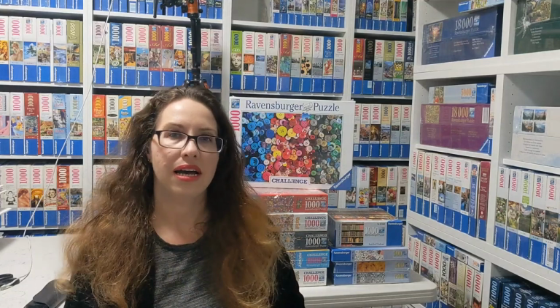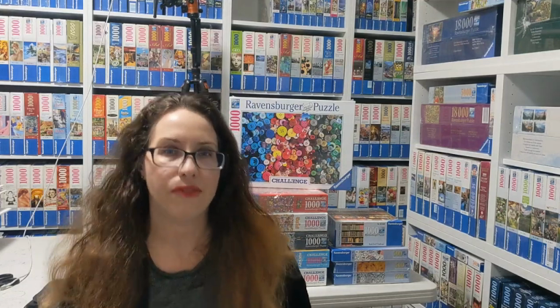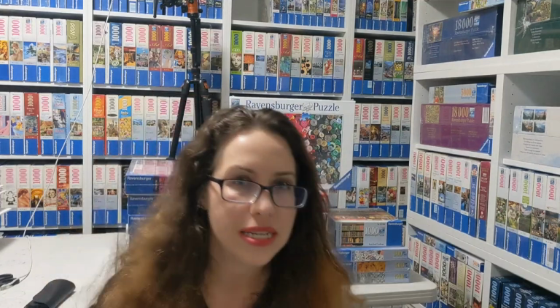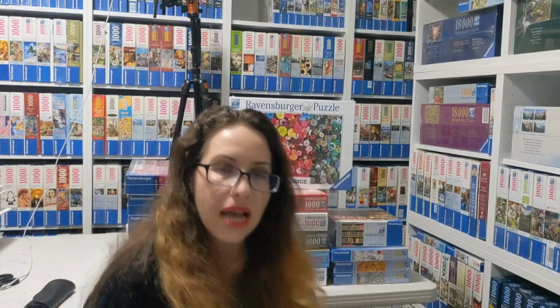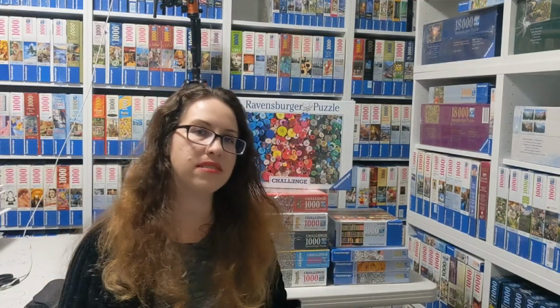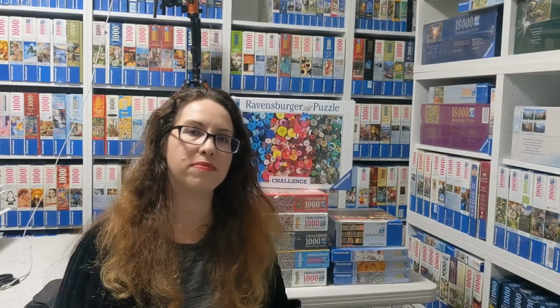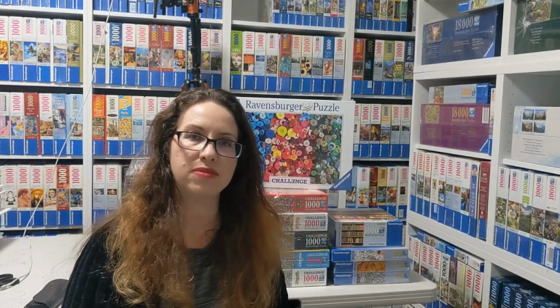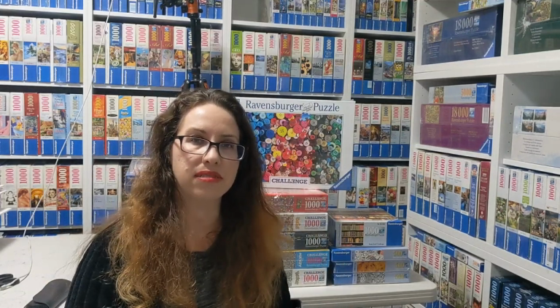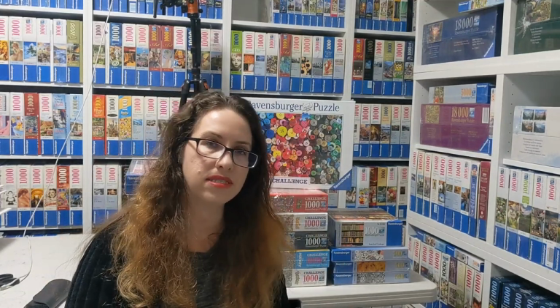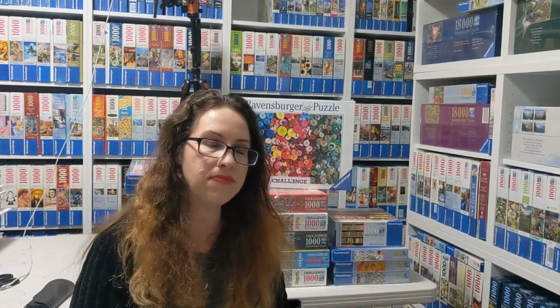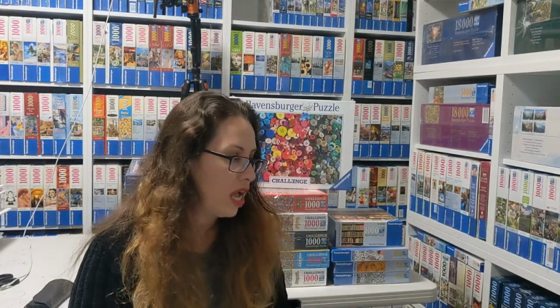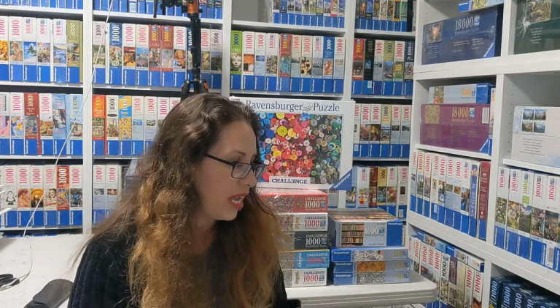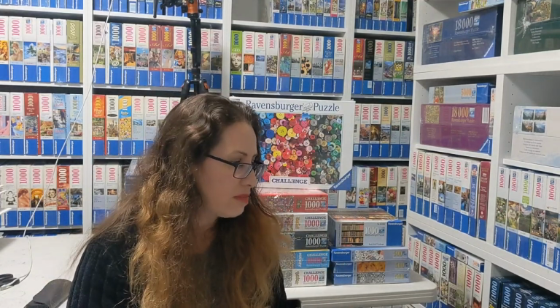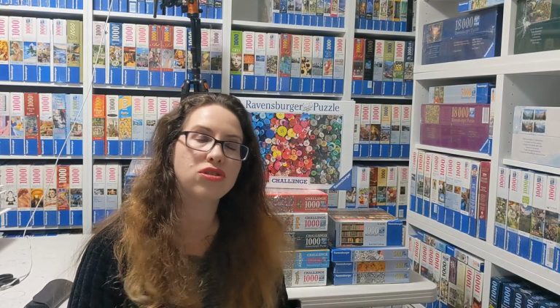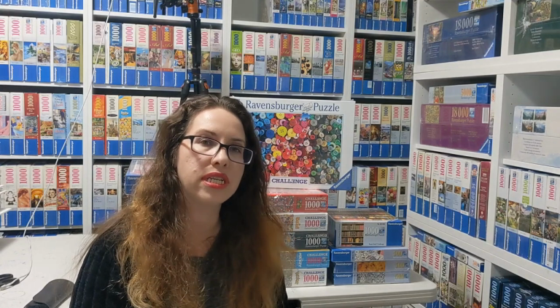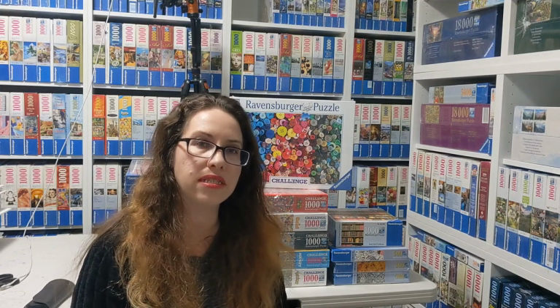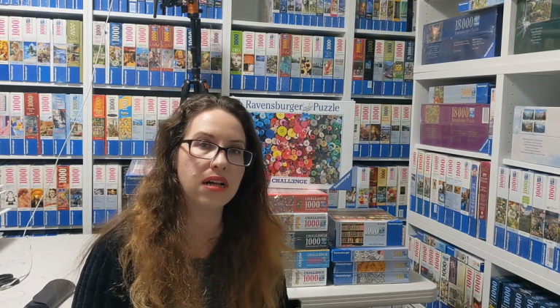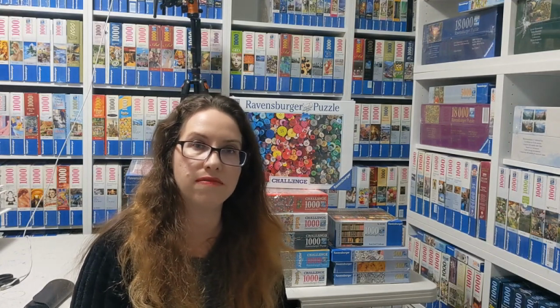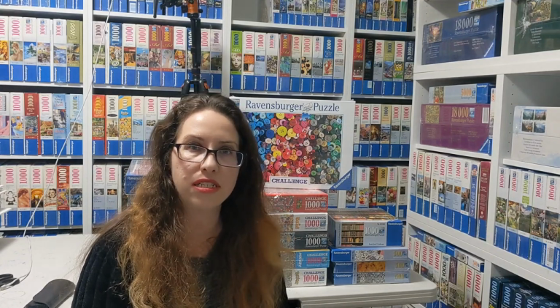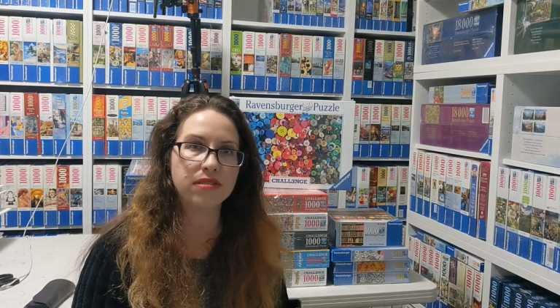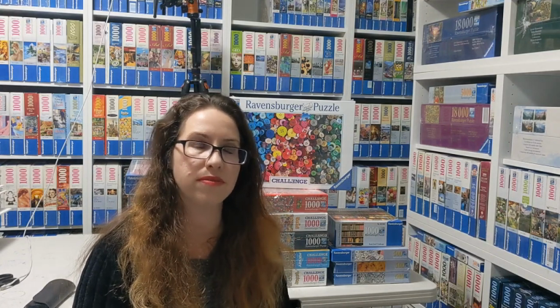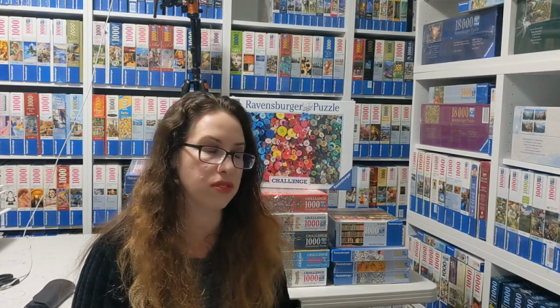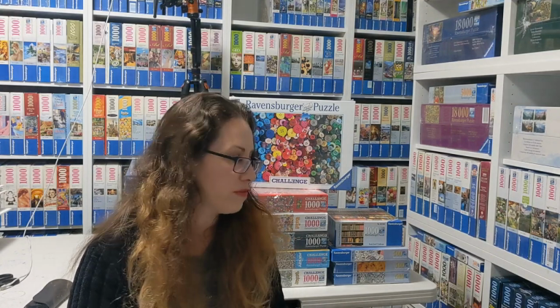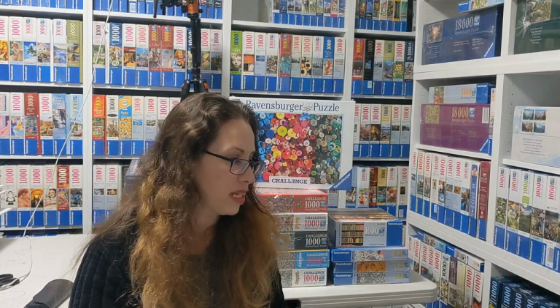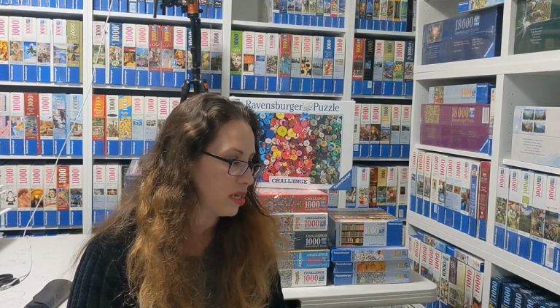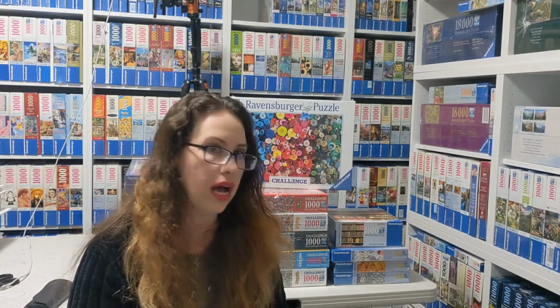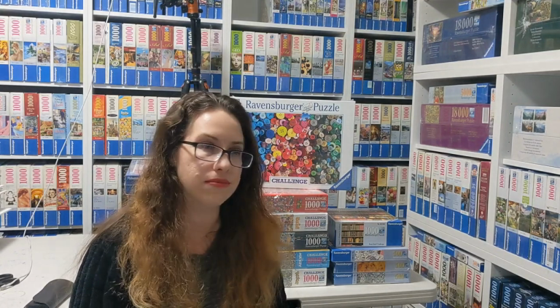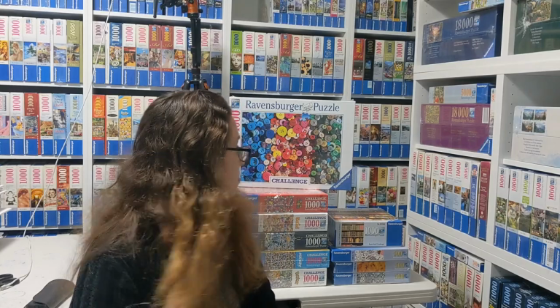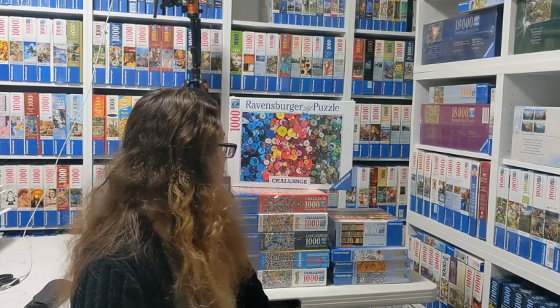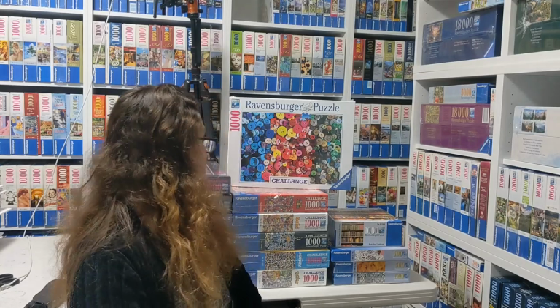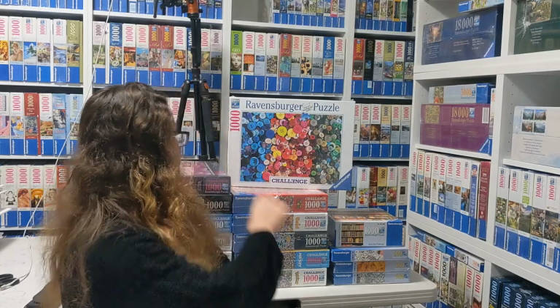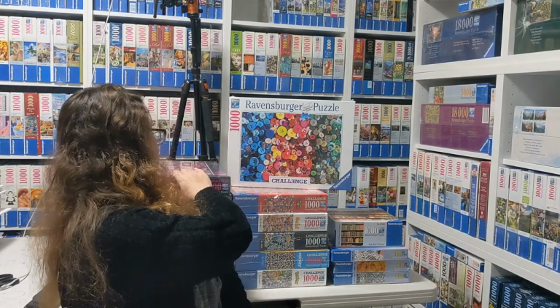Hi everyone, I'm Lisa from Puzzles by Lisa on Instagram and I'm going to show you today a lot of challenge puzzles from Ravensburger from the collection. Let's basically start.